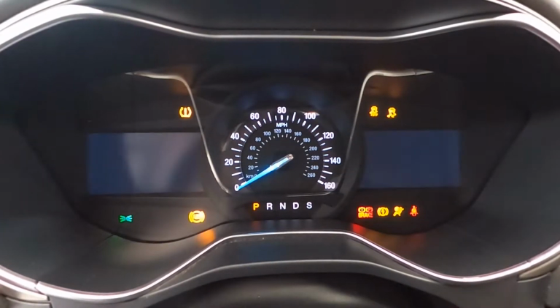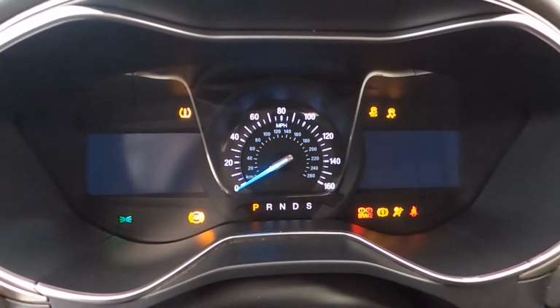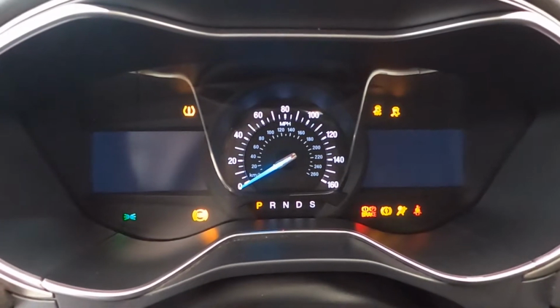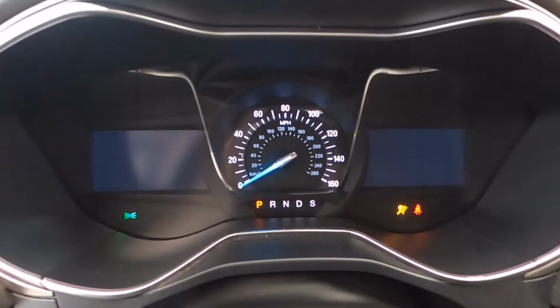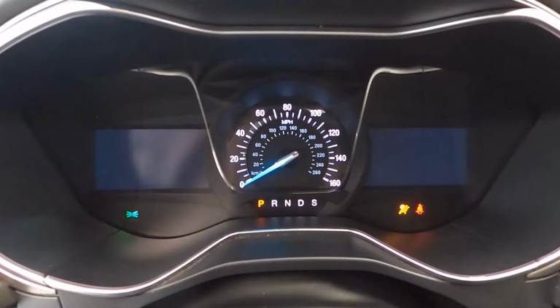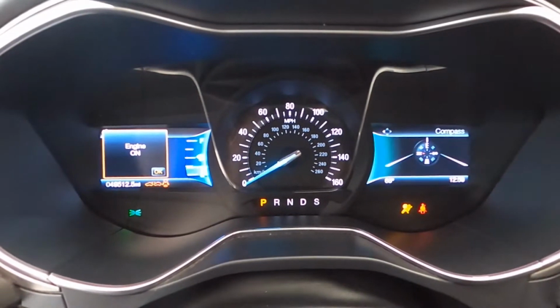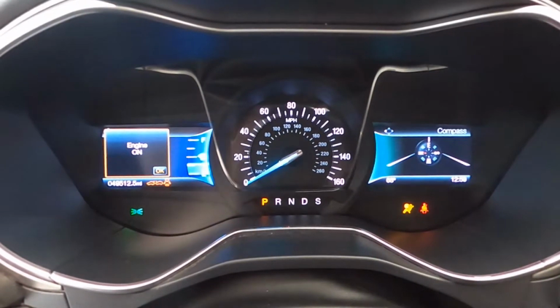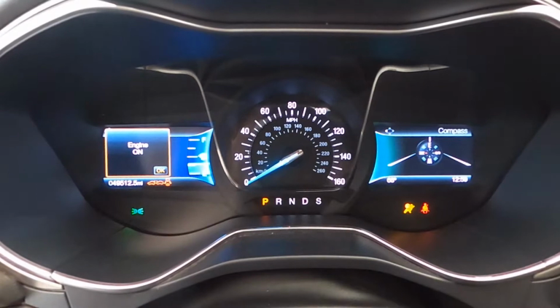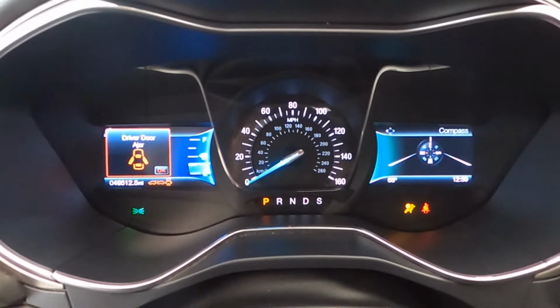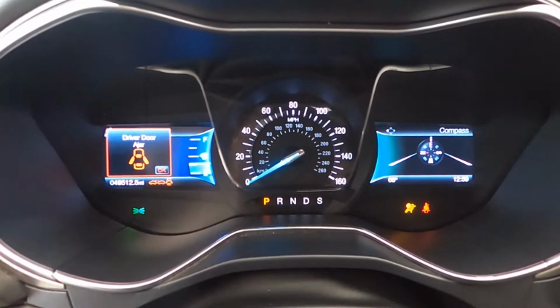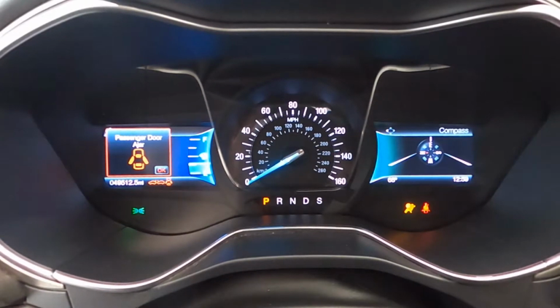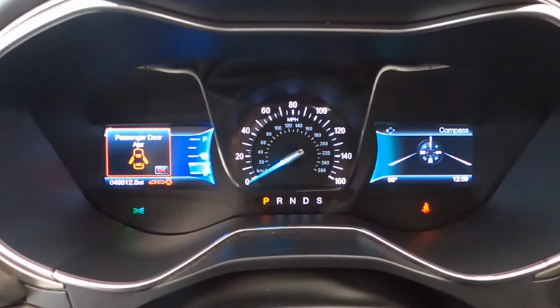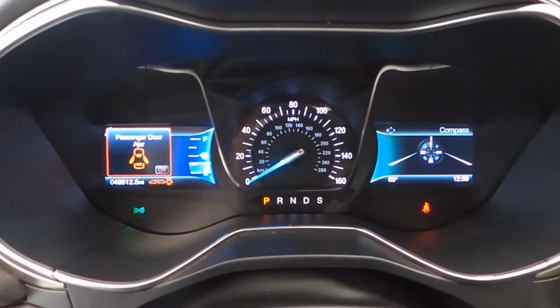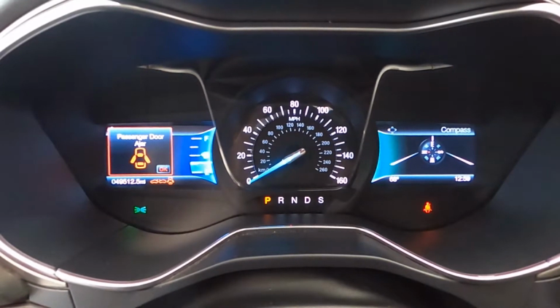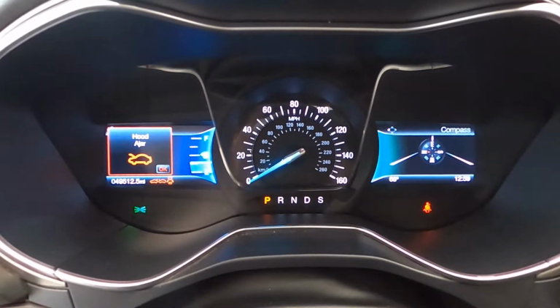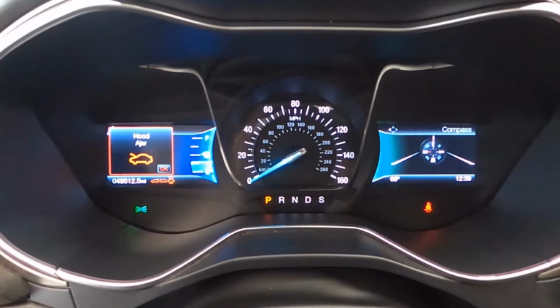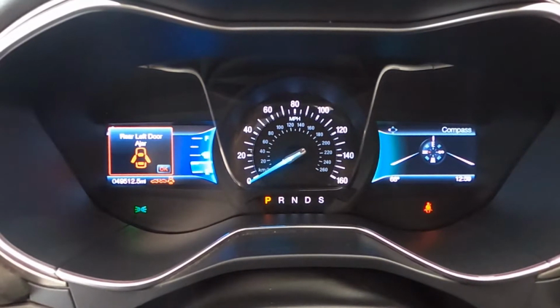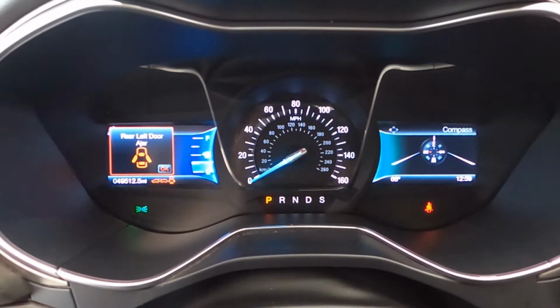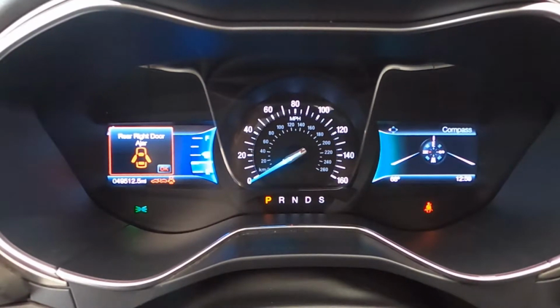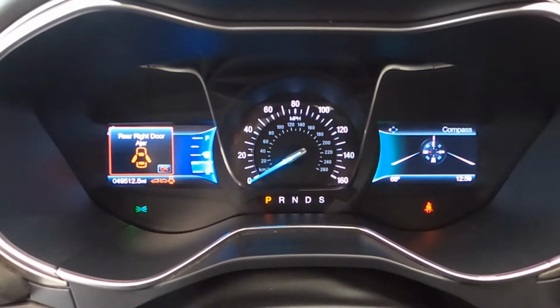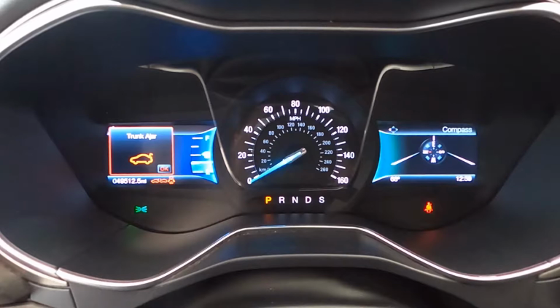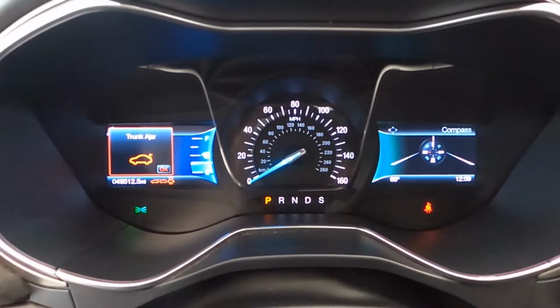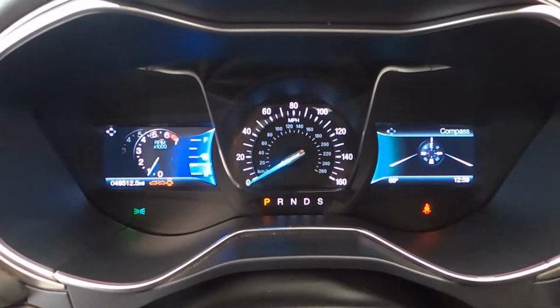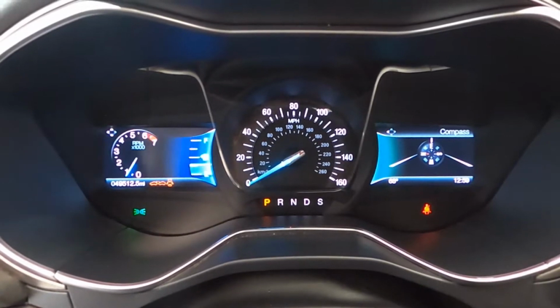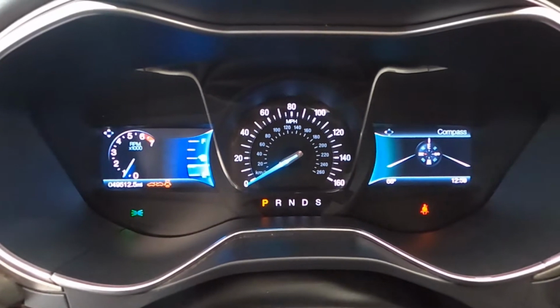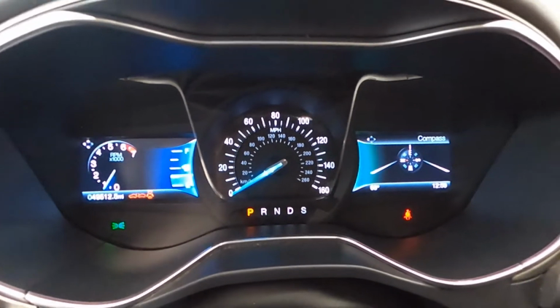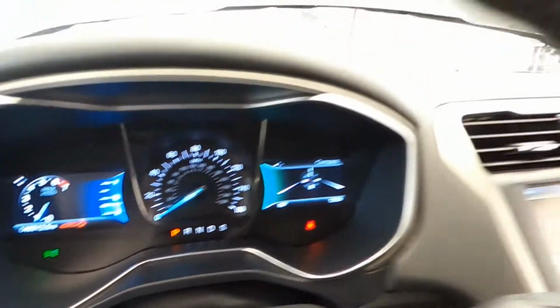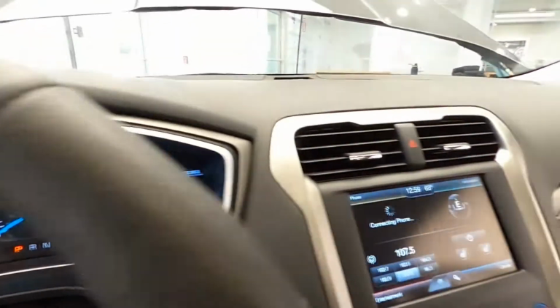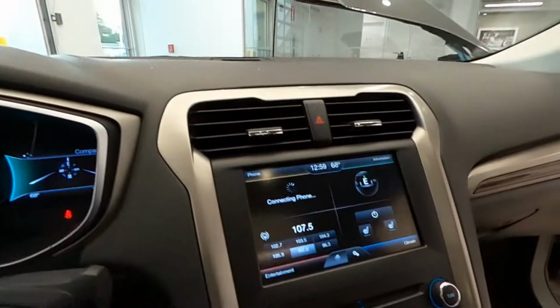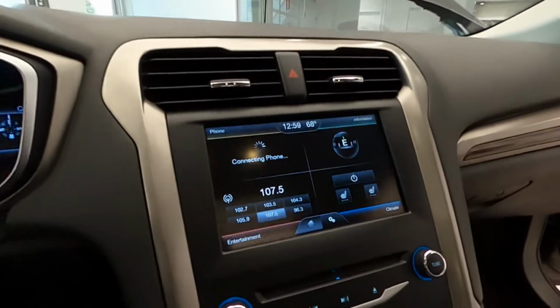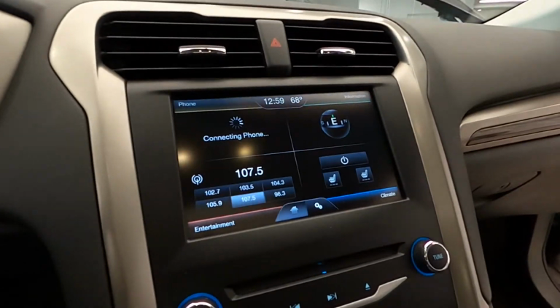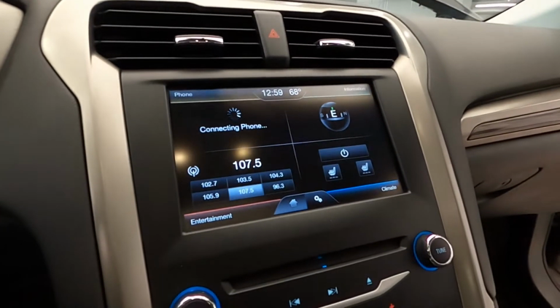It also has premium 17-inch silver alloy wheels. For the sun lovers, it has a power sliding sunroof and heated front leather seating.